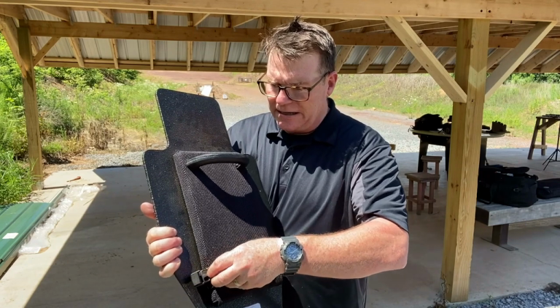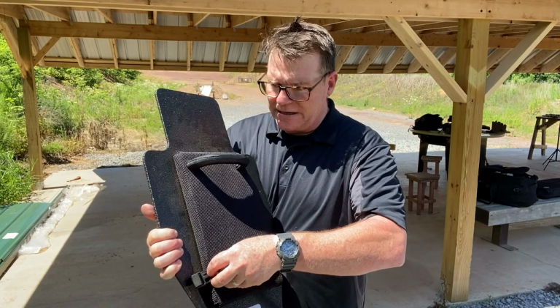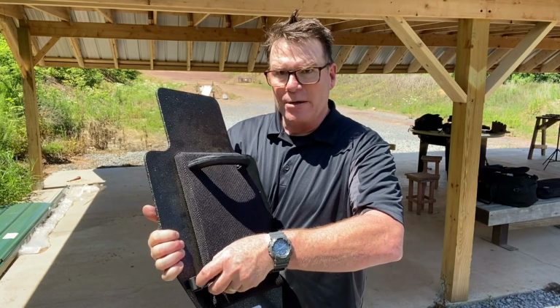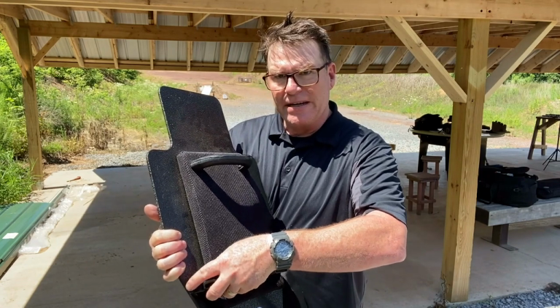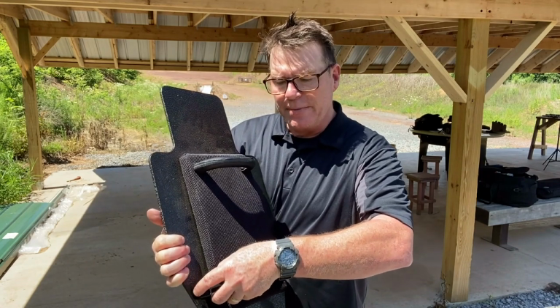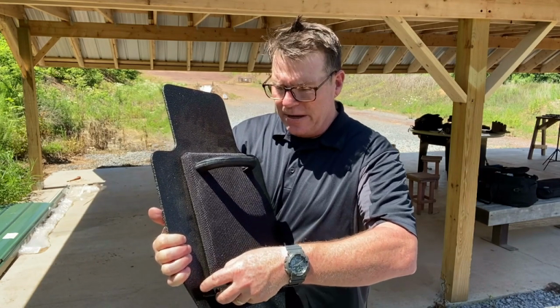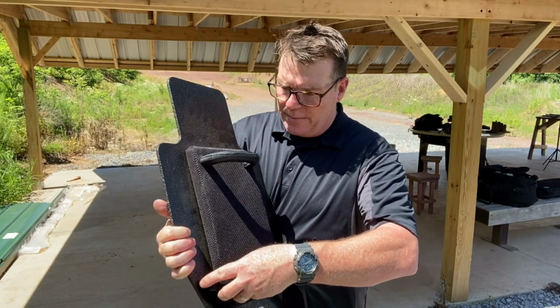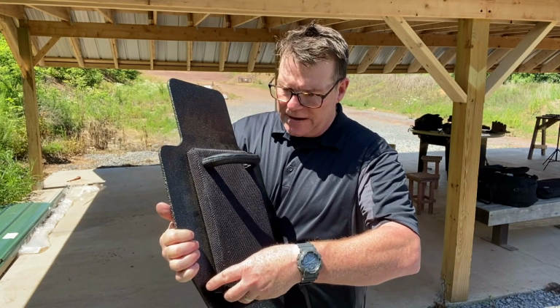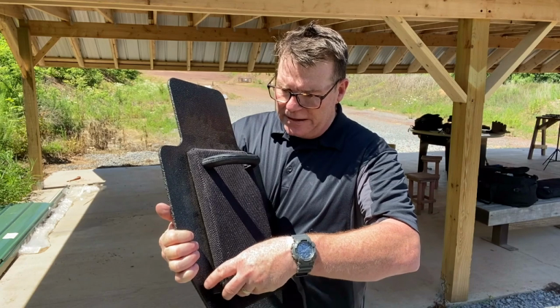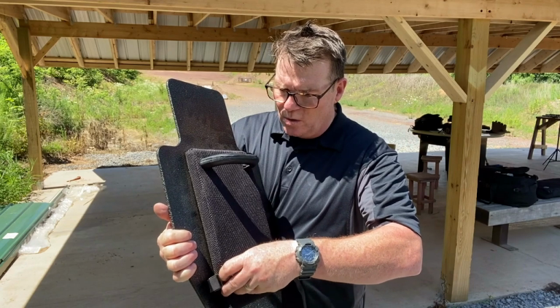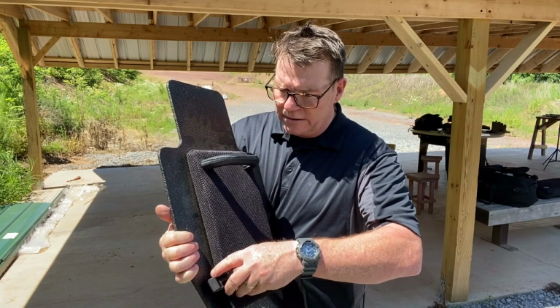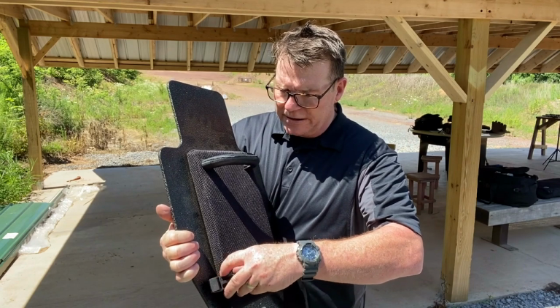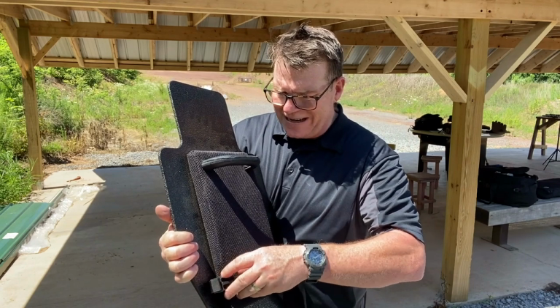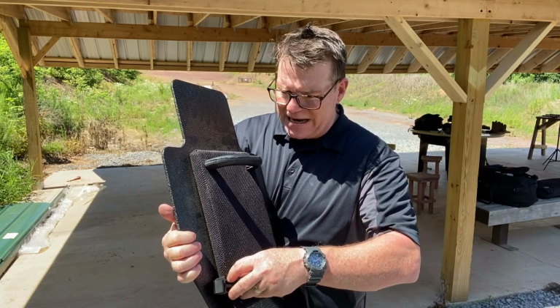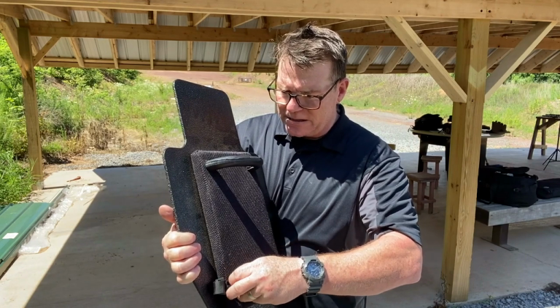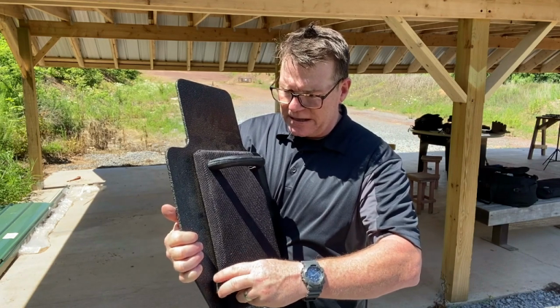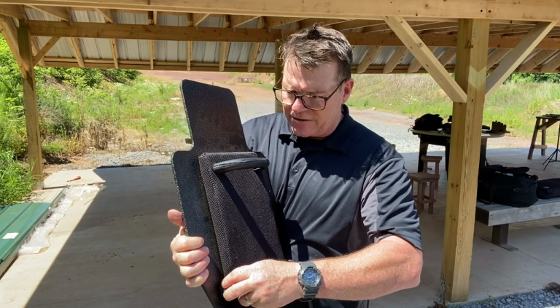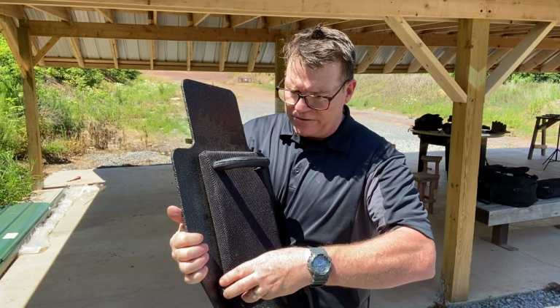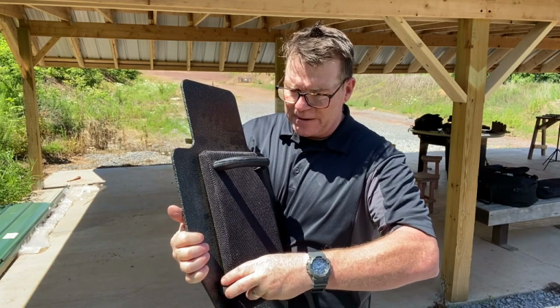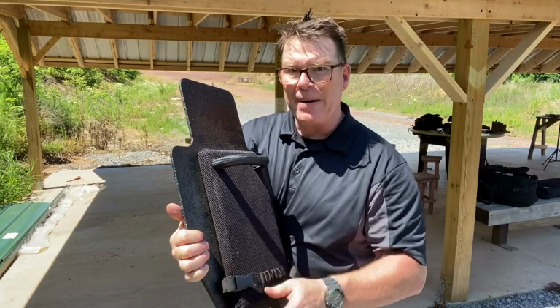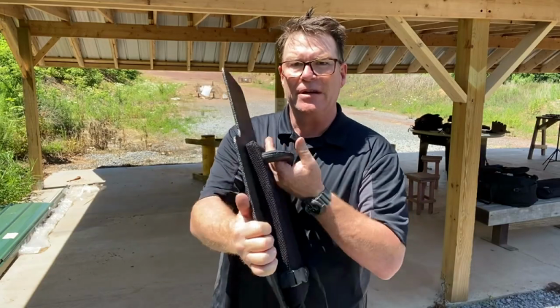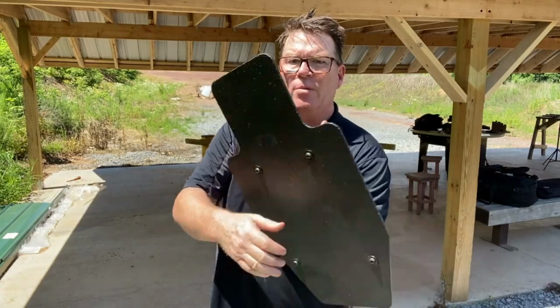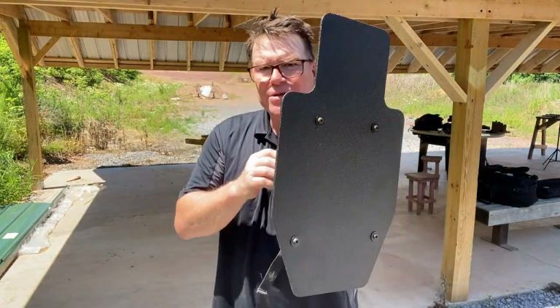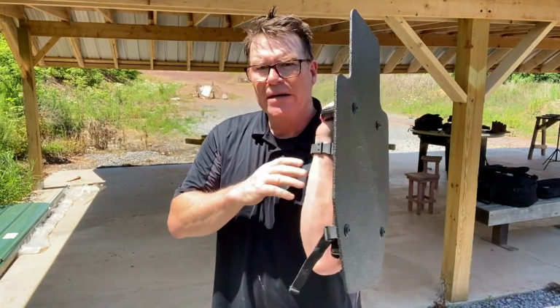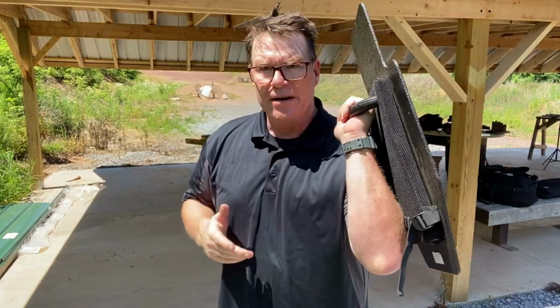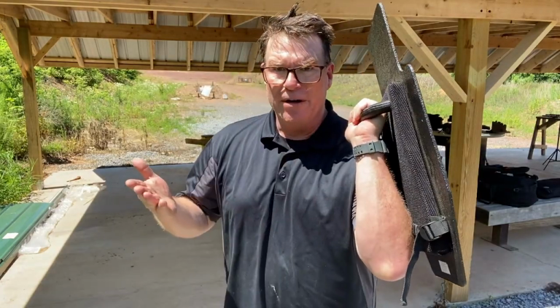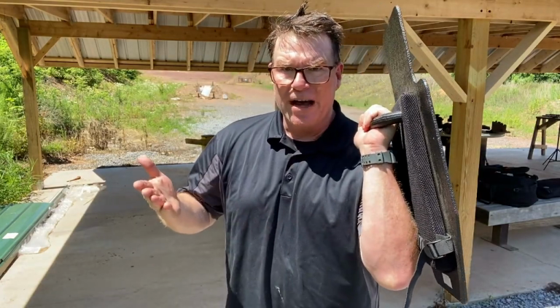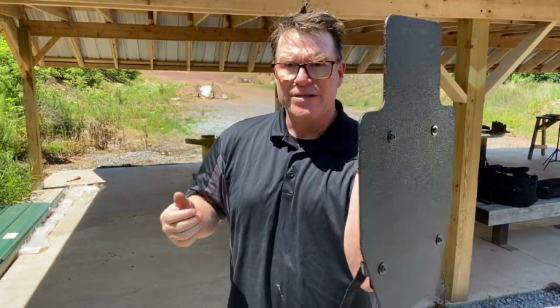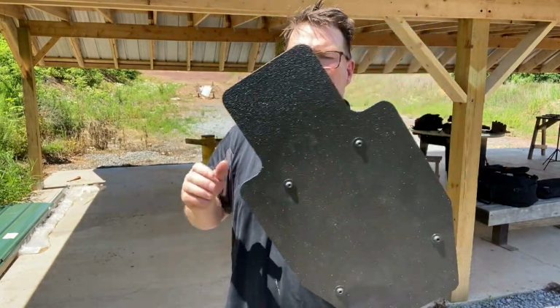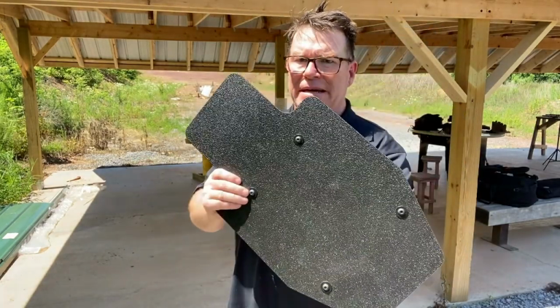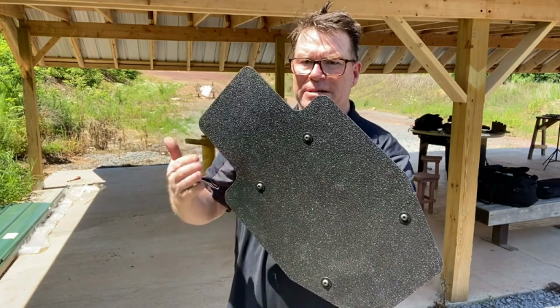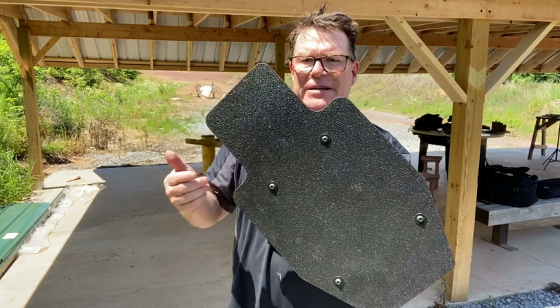It has a beautiful carry handle wrapped with a really cool vinyl, the trauma pad, and a quick release strap system, which is really neat. I'll put the details down below. $399 is what the starting cost is, and in comparison with other shields that are $1,200 and change, yeah, this is a pretty neat deal.